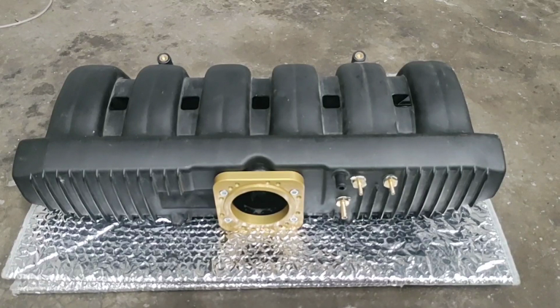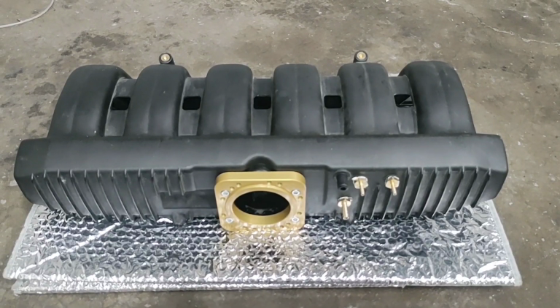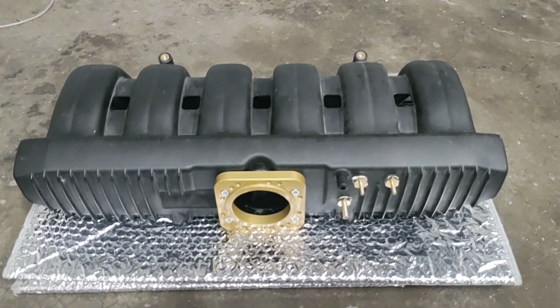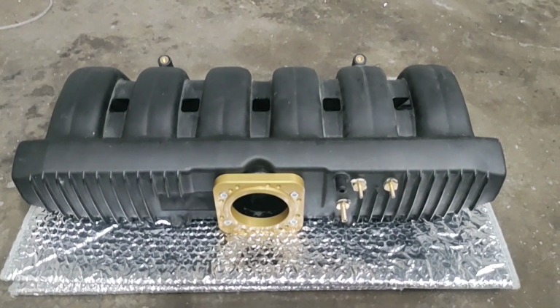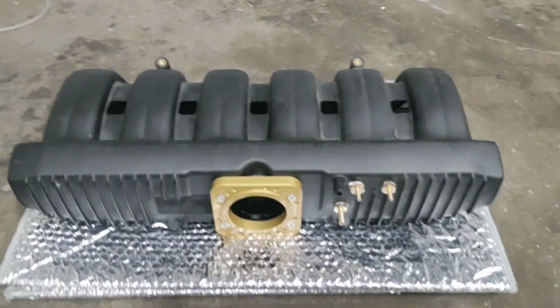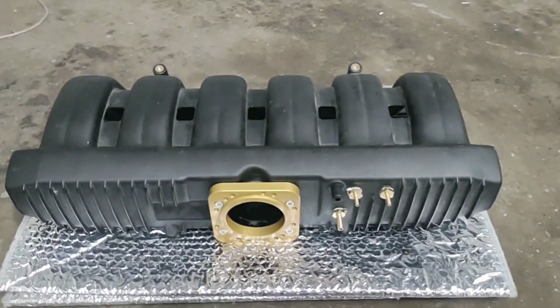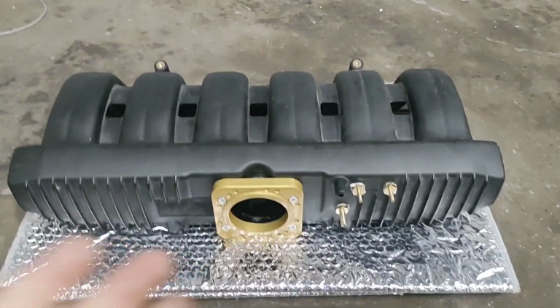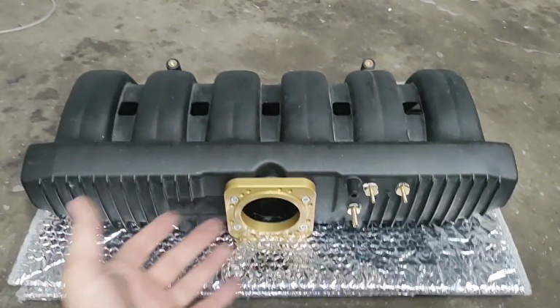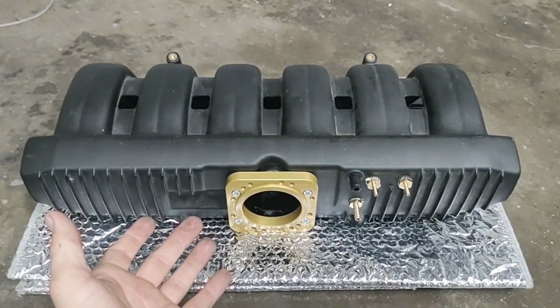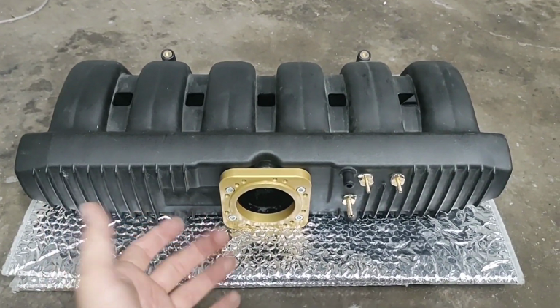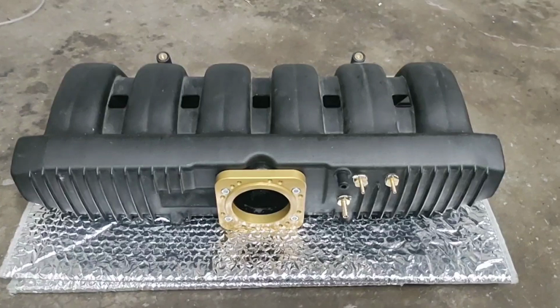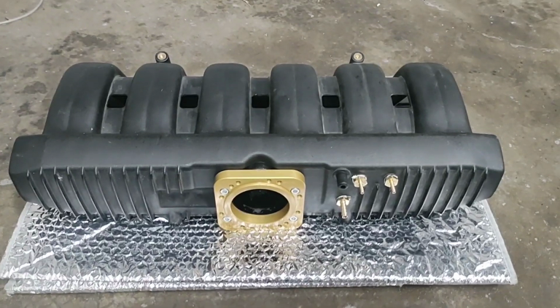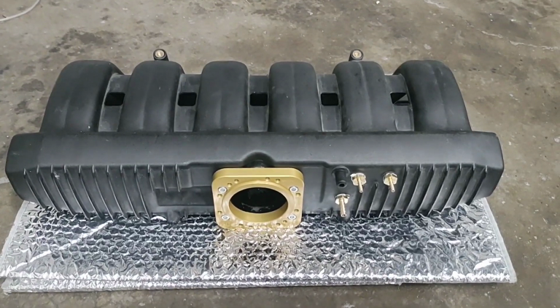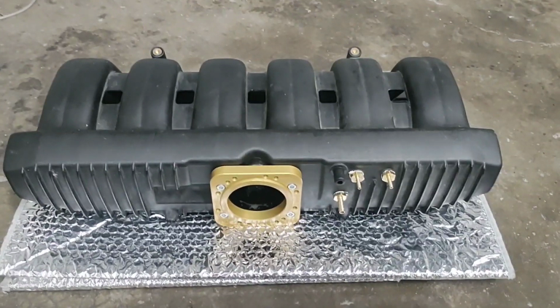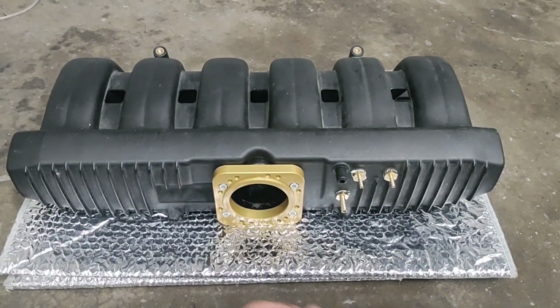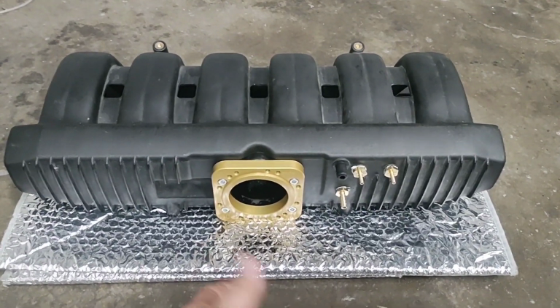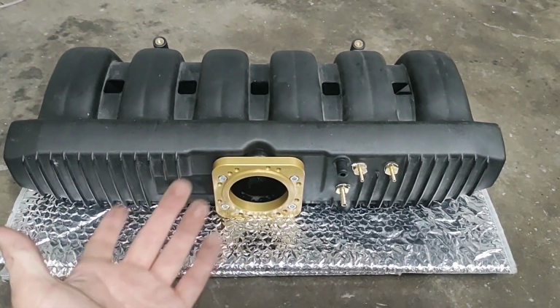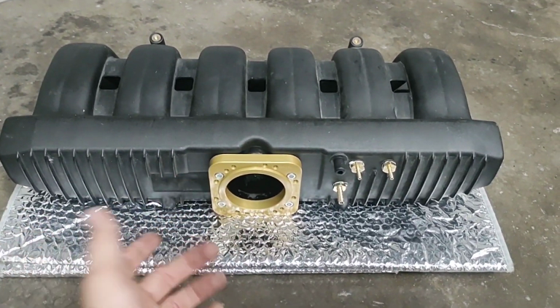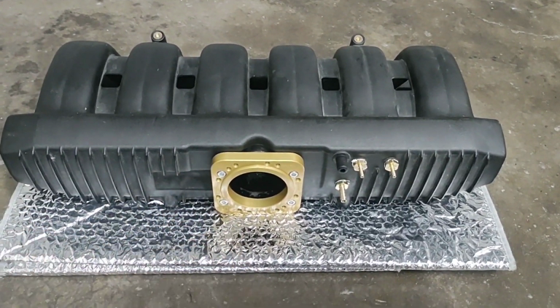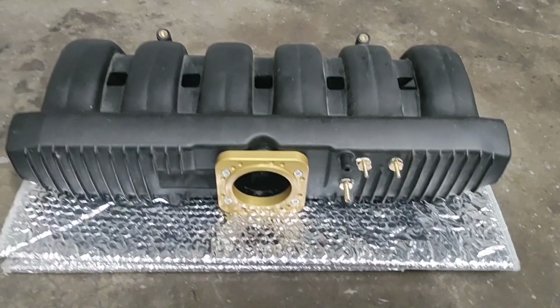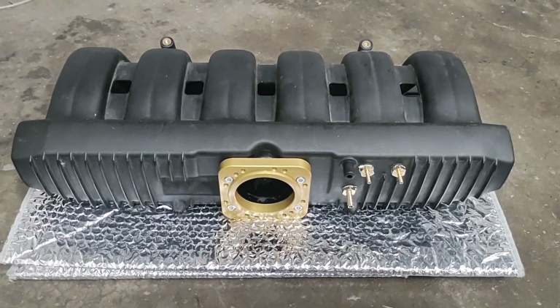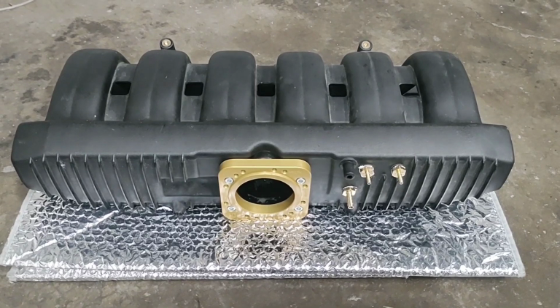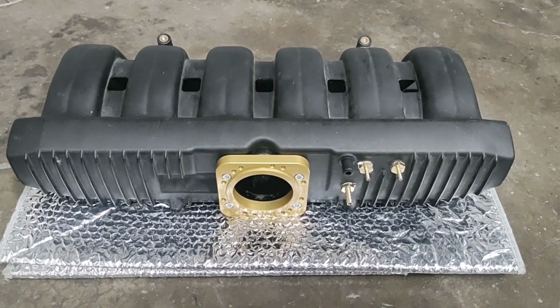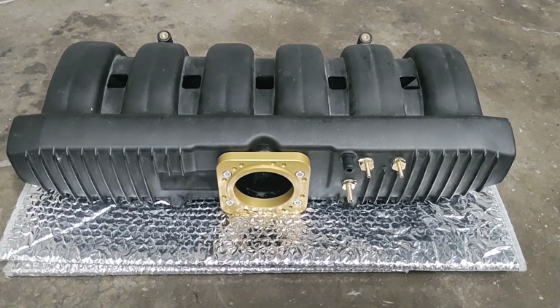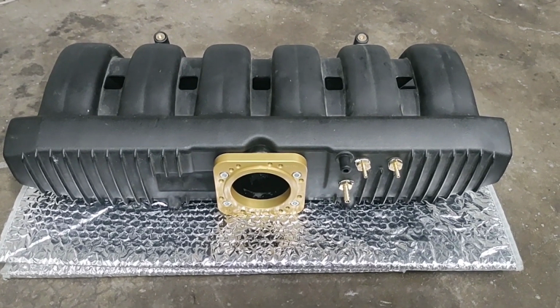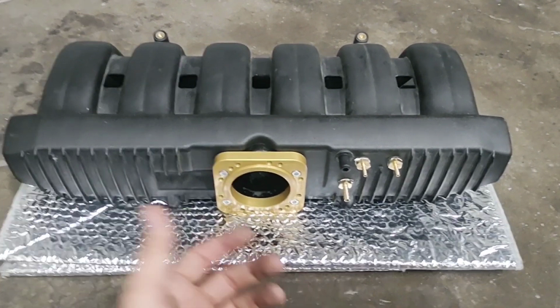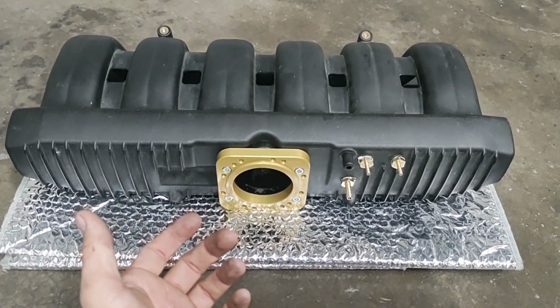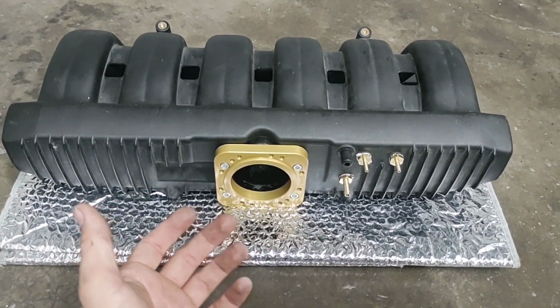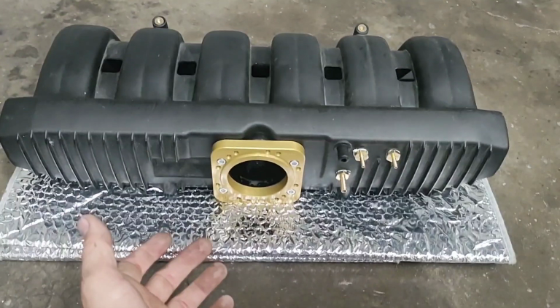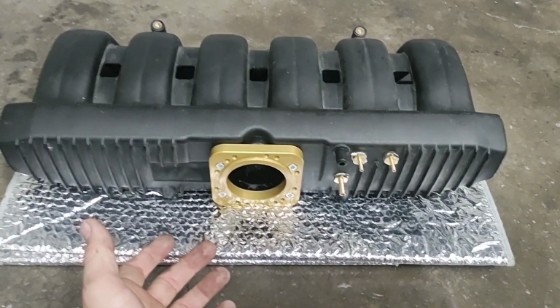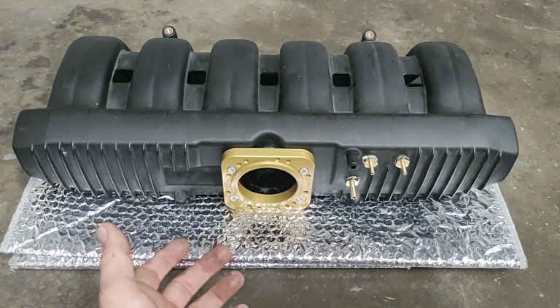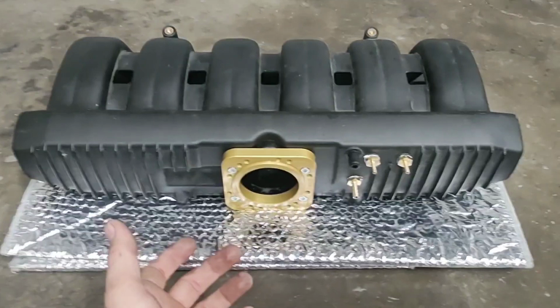As you probably already know, this is the M50 intake manifold, and it's often used as an upgrade on the M52, M52TU, and the M54, oftentimes in forced induction applications.